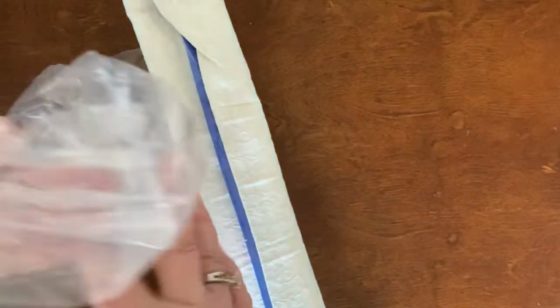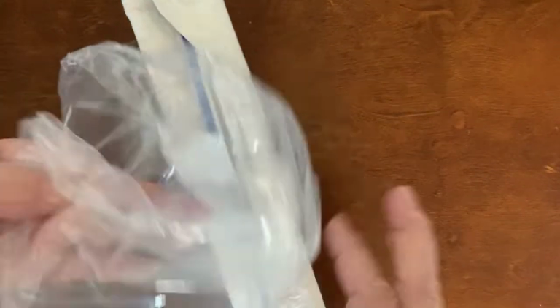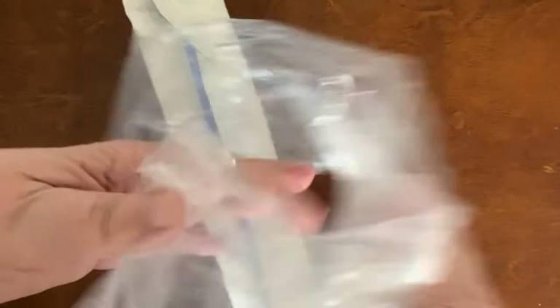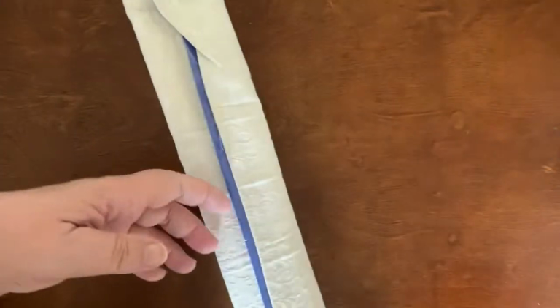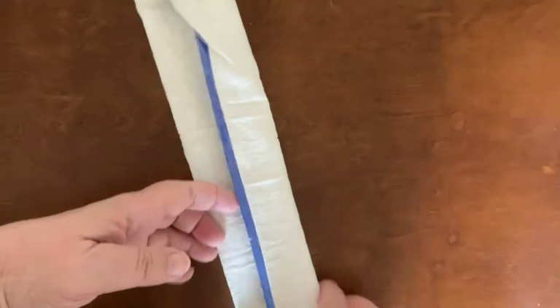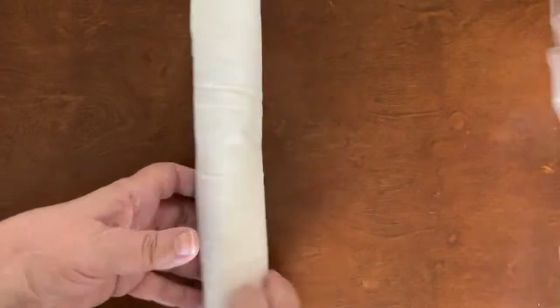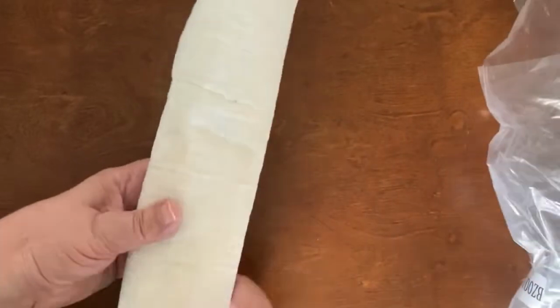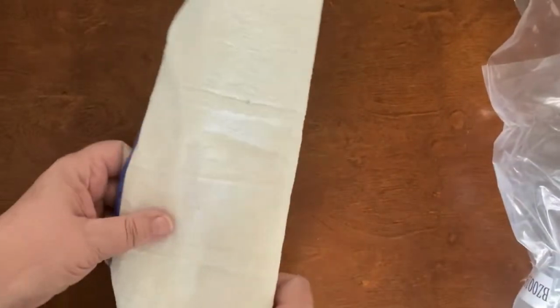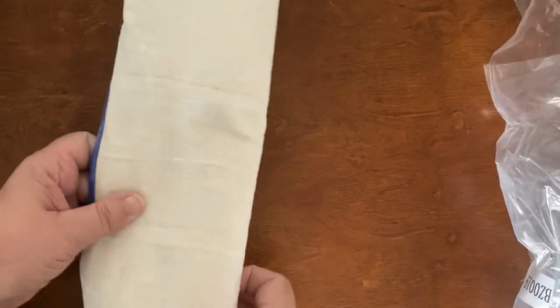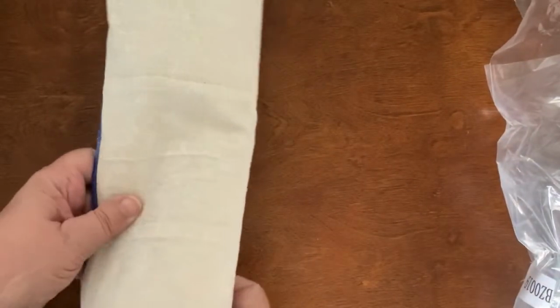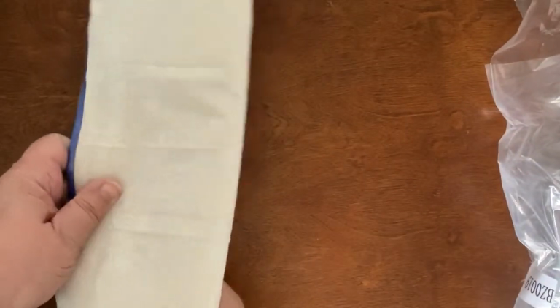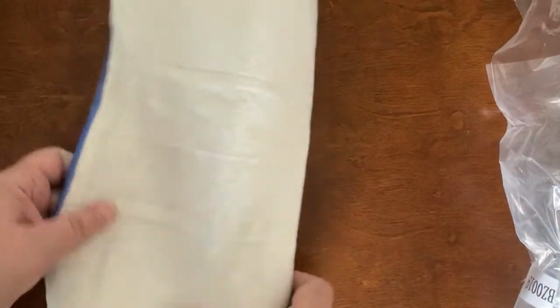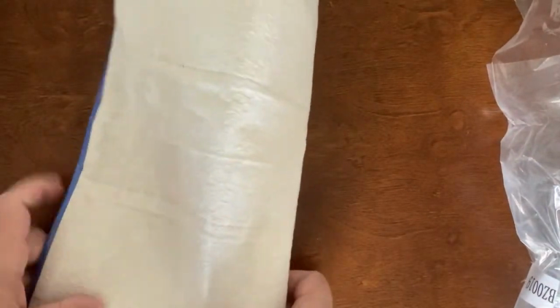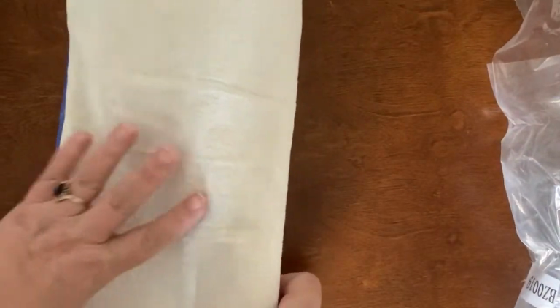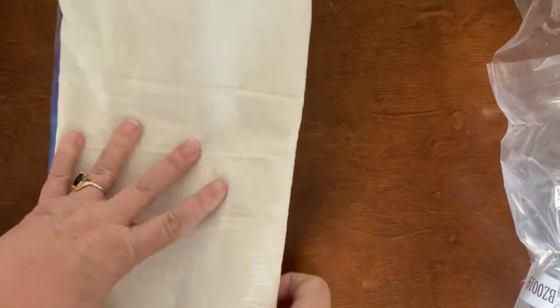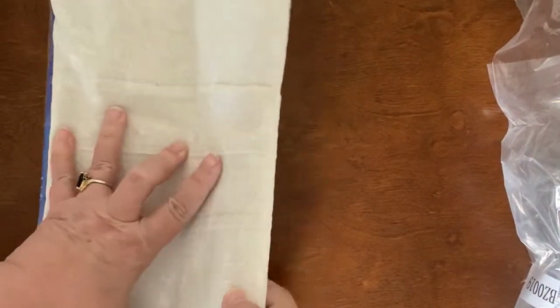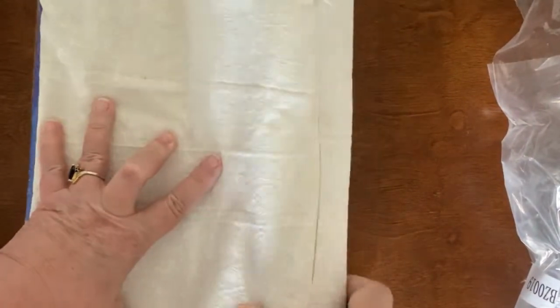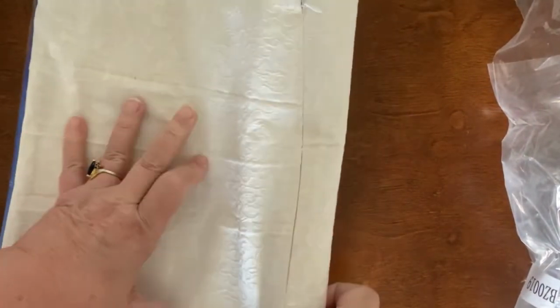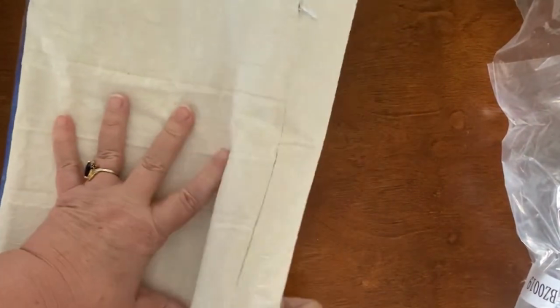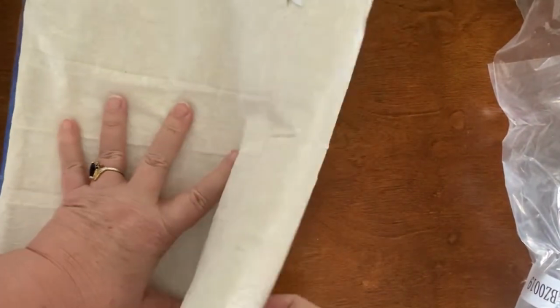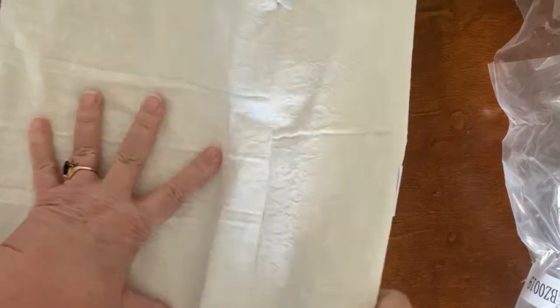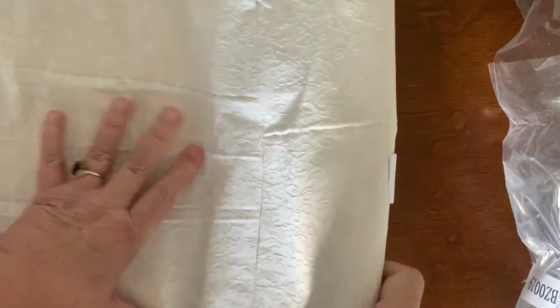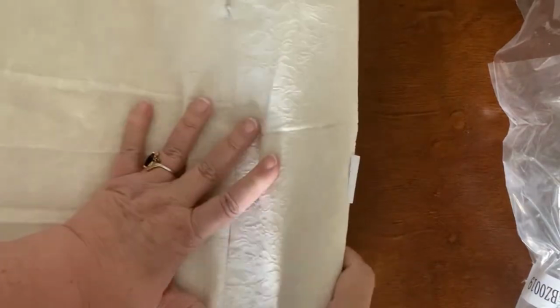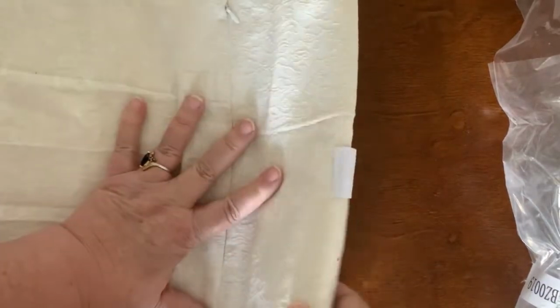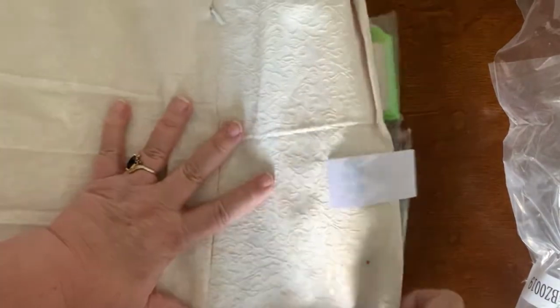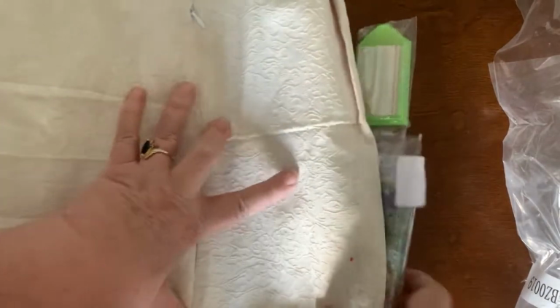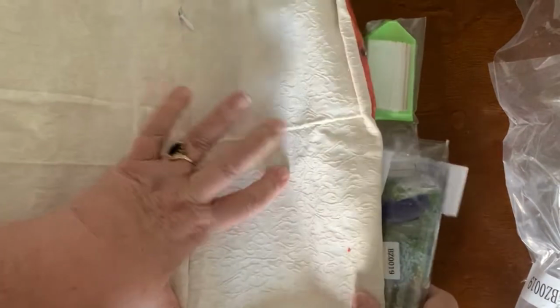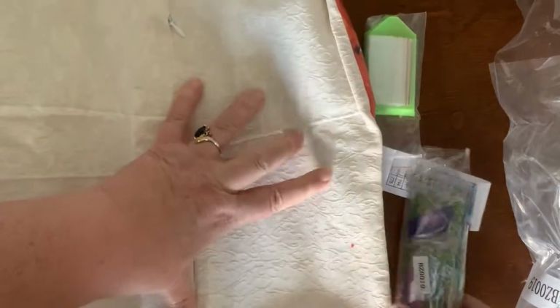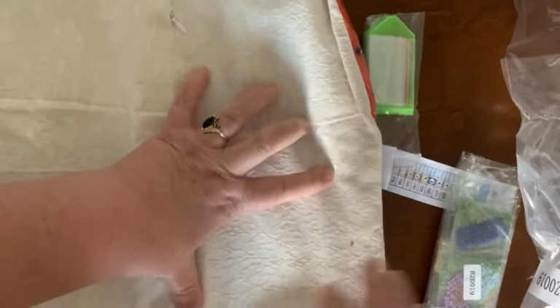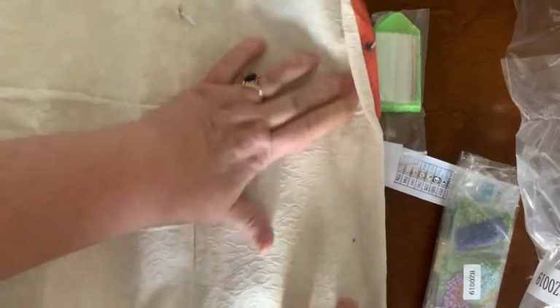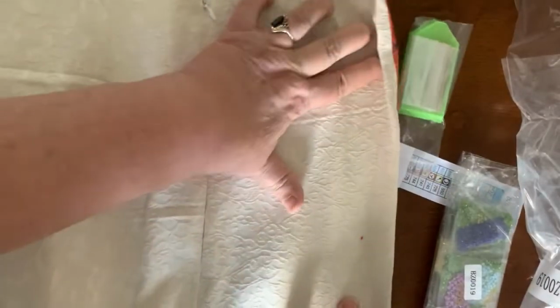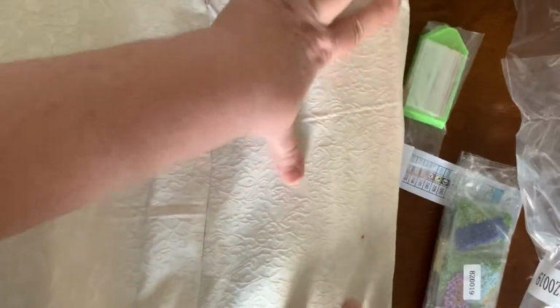I'm going to open it this way. It's a pillowcase. I have diamond painted pillowcases before and I love them.